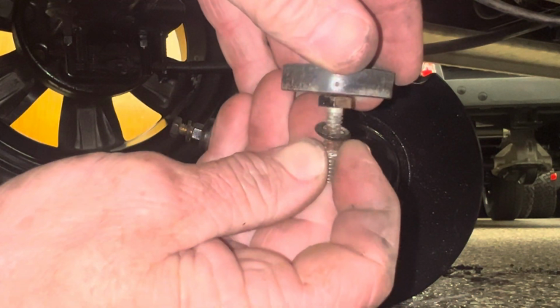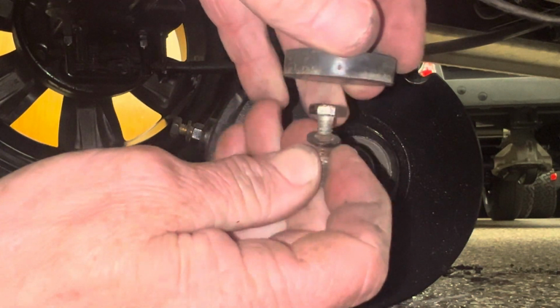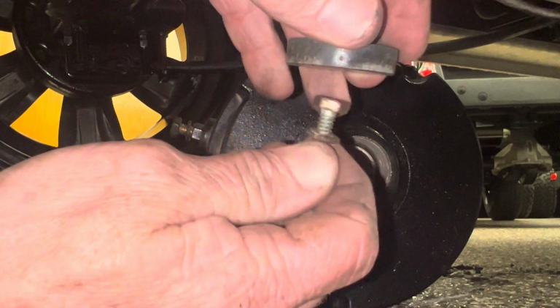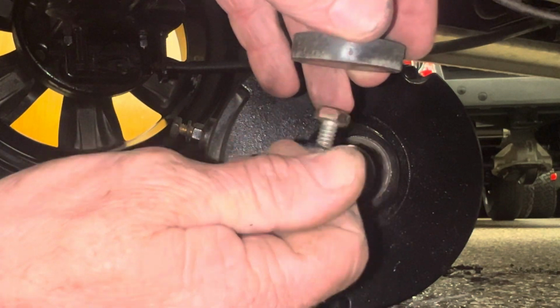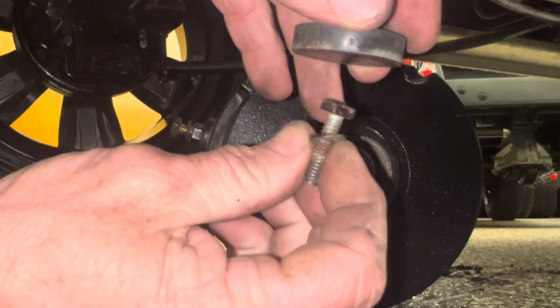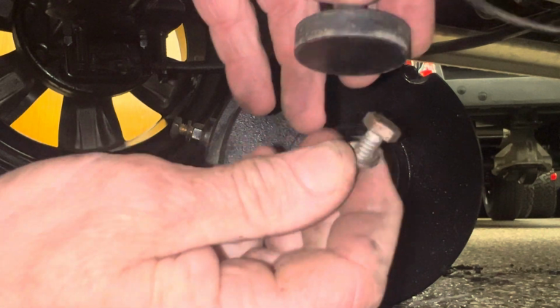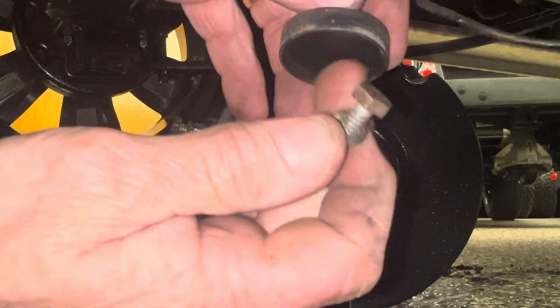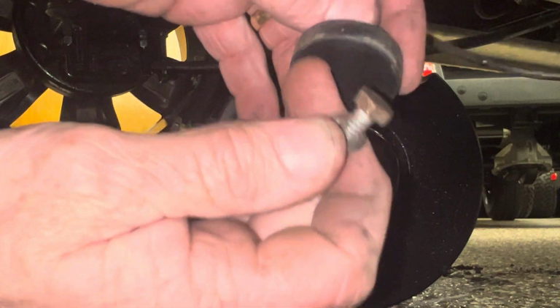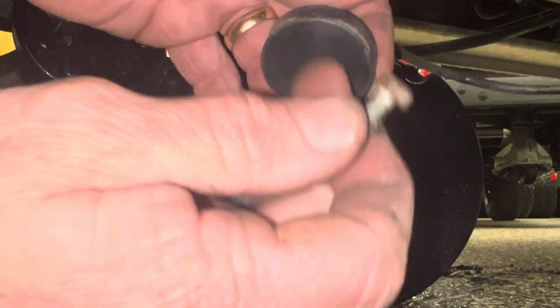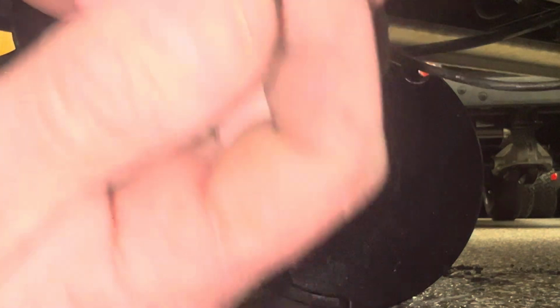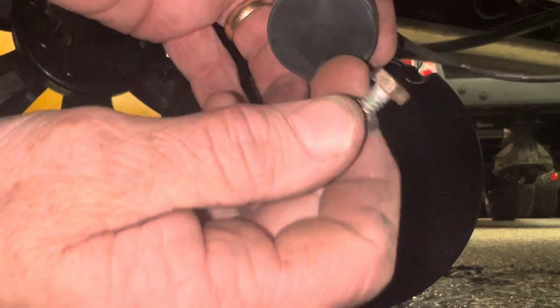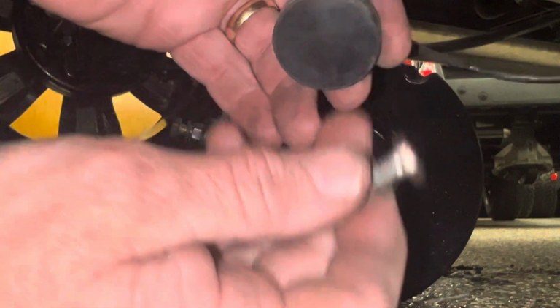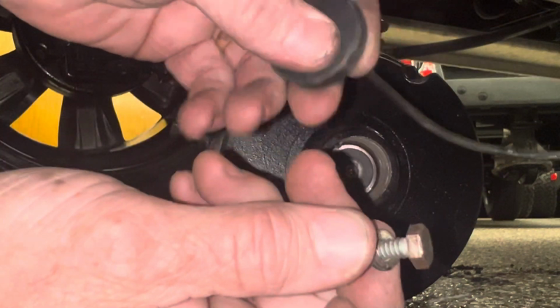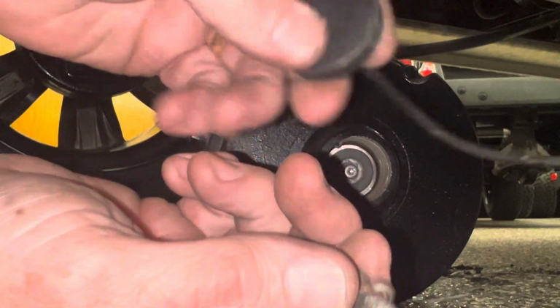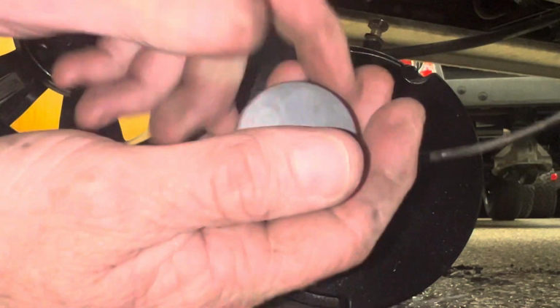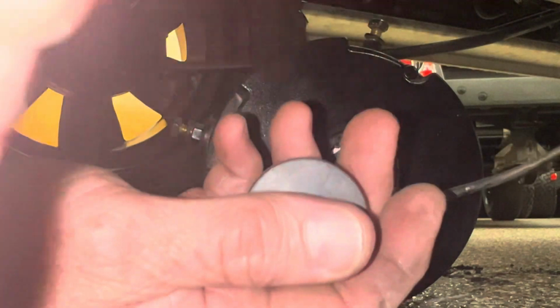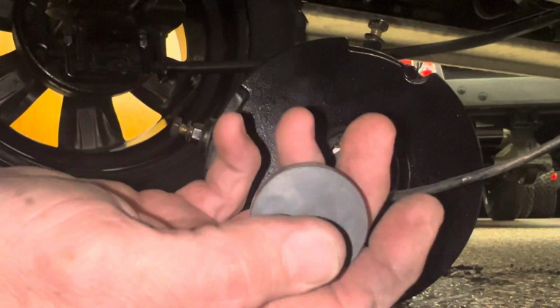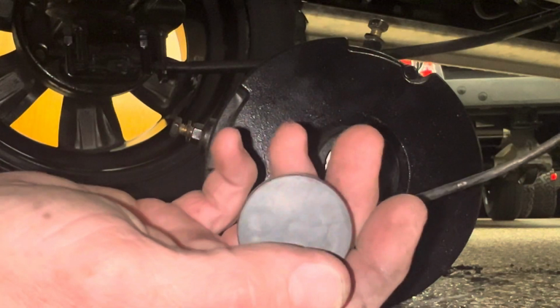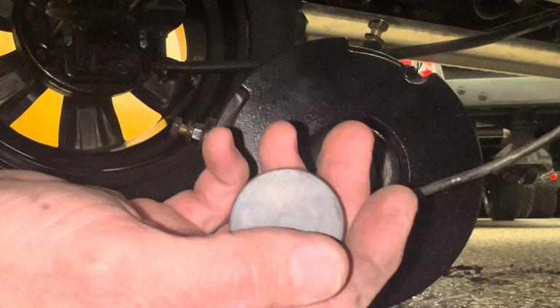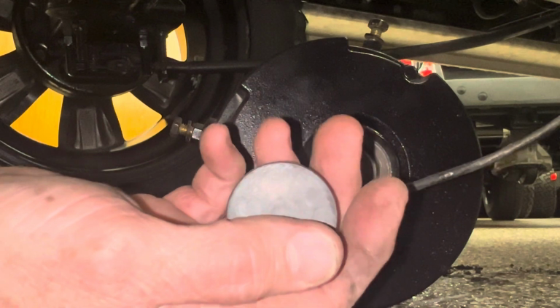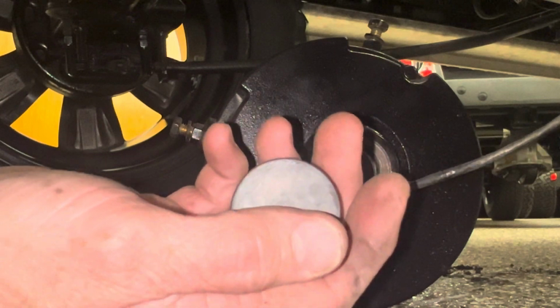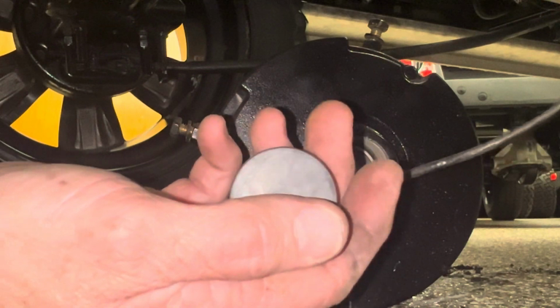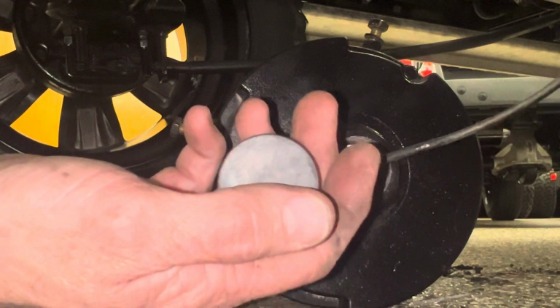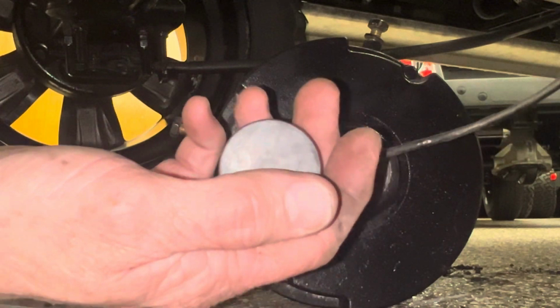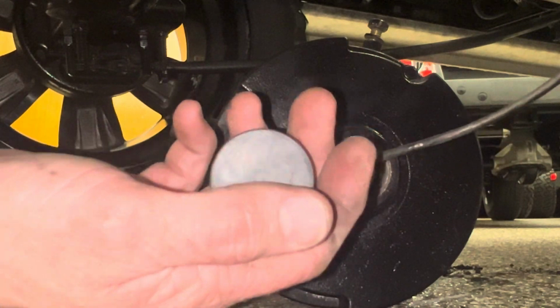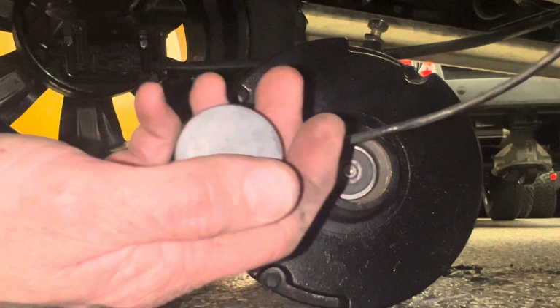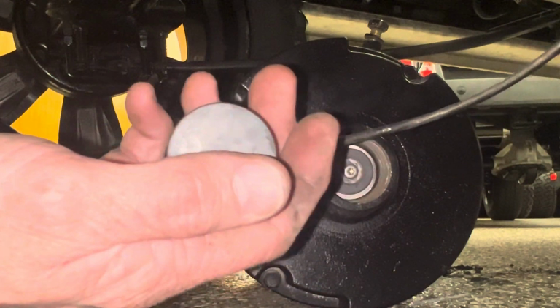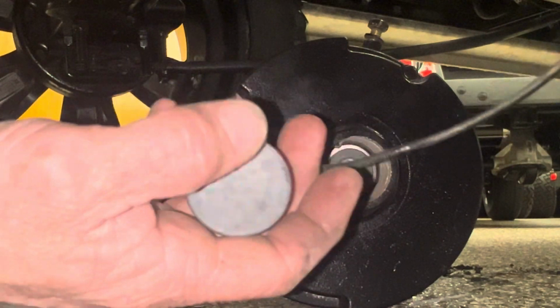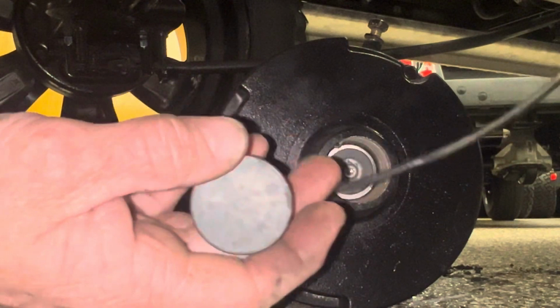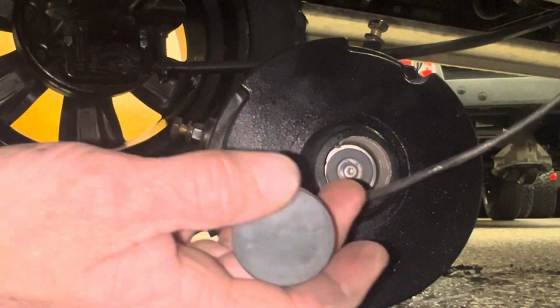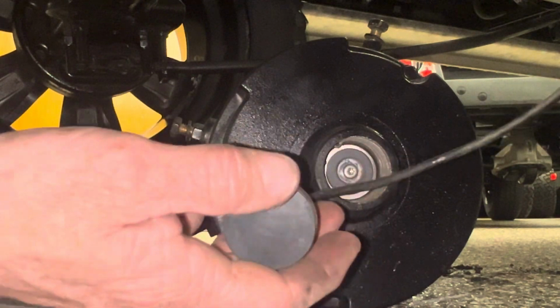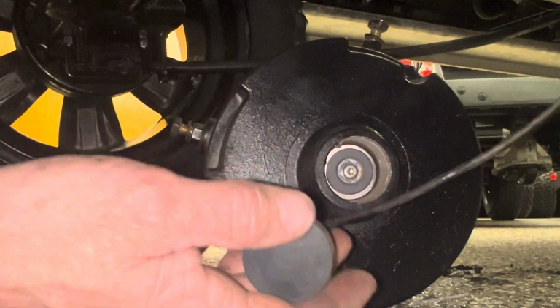Spin your drill with the magnet on it, jack the cart up, hit the gas, and if the cart runs fast, you know the speed sensor is good. If it runs slow, you know the speed sensor is bad.